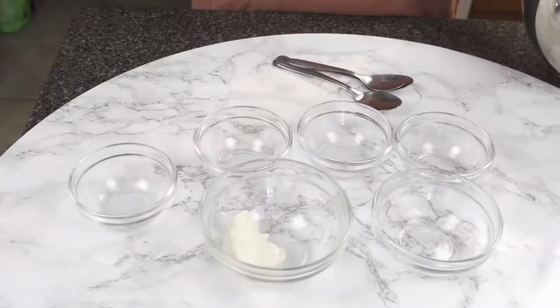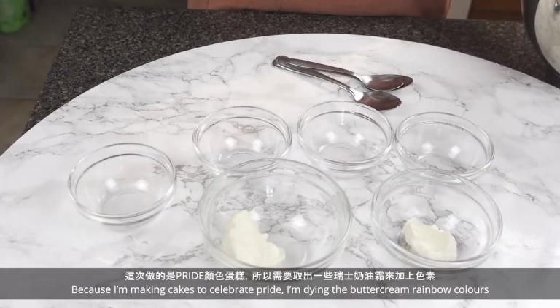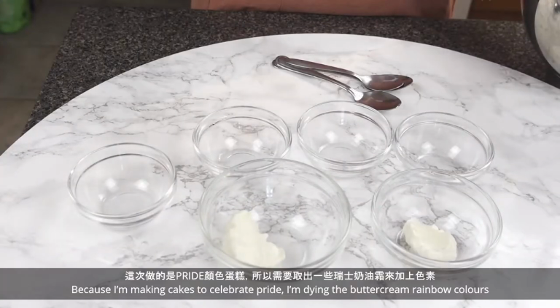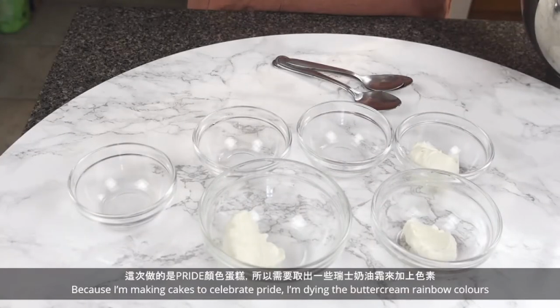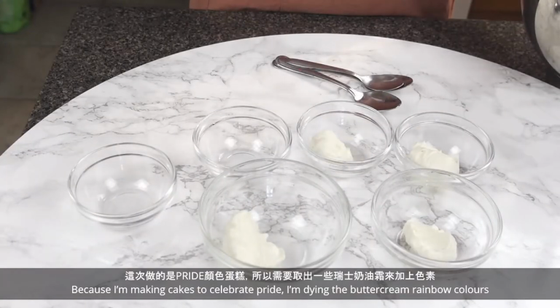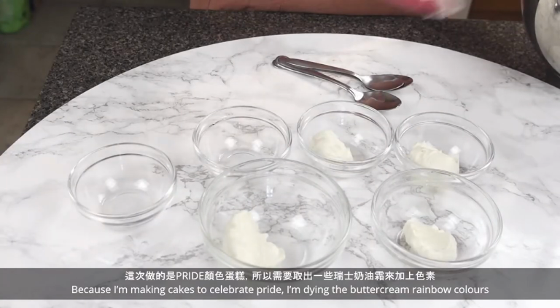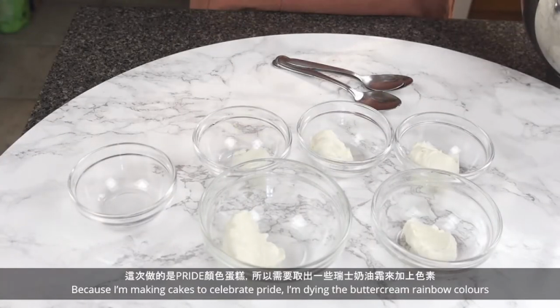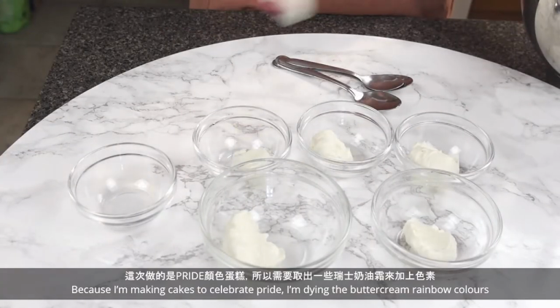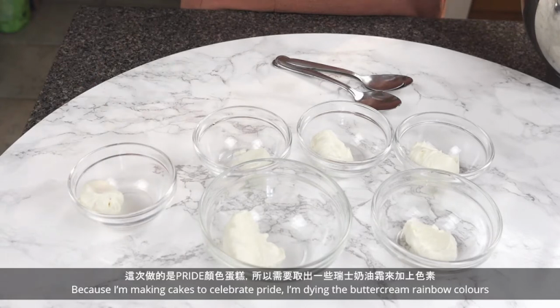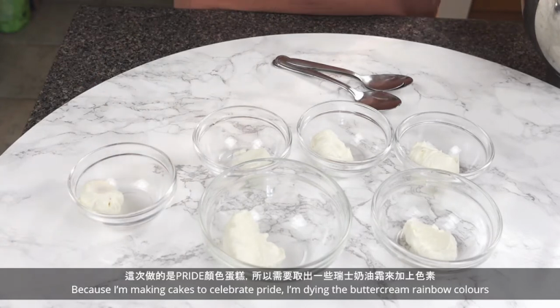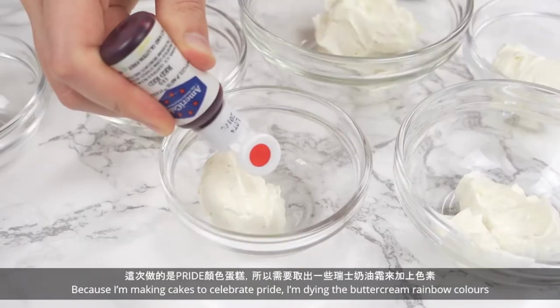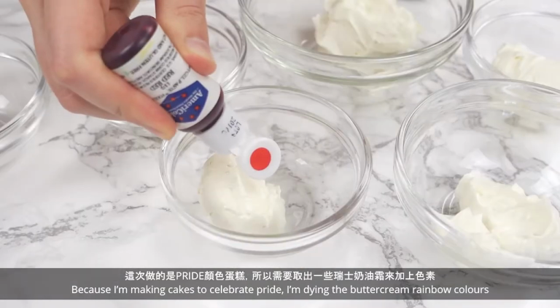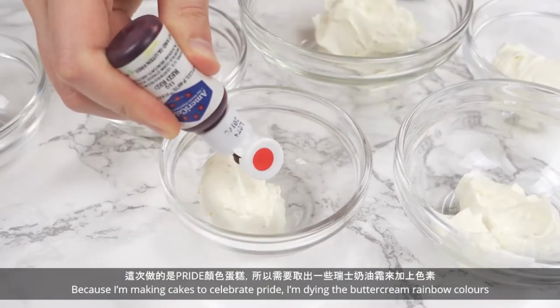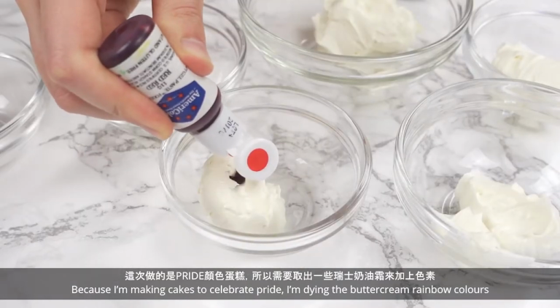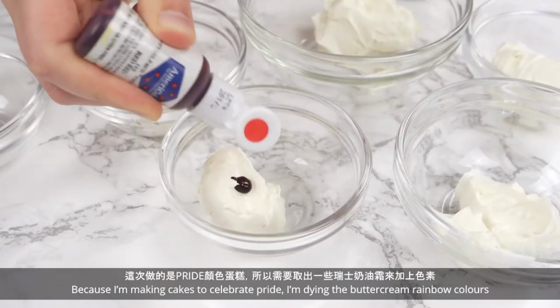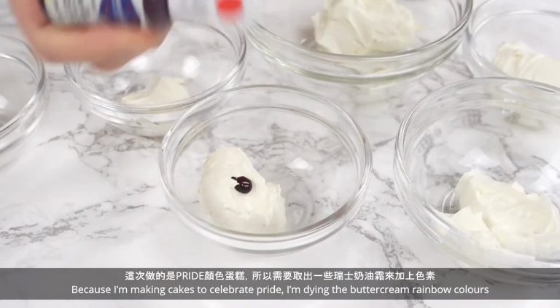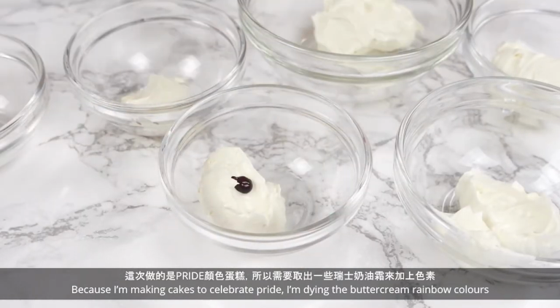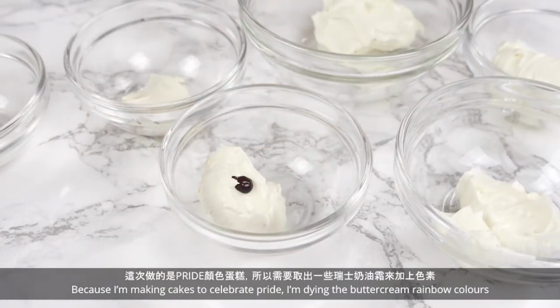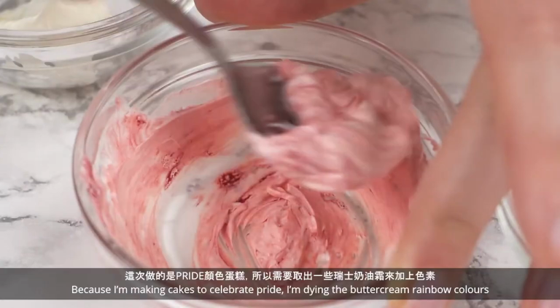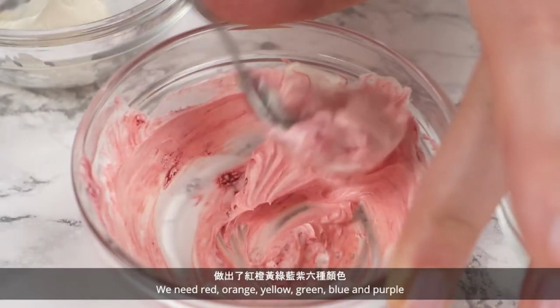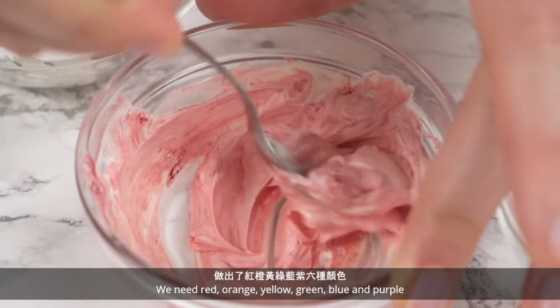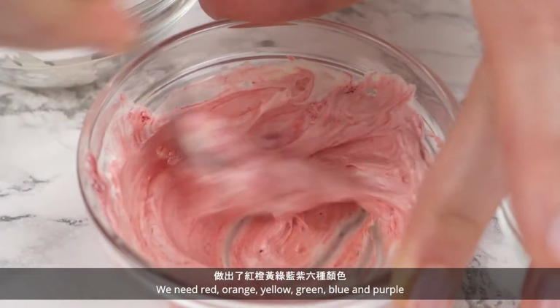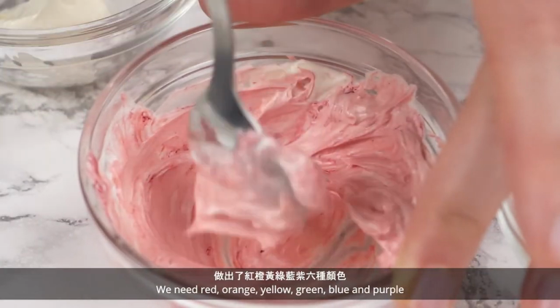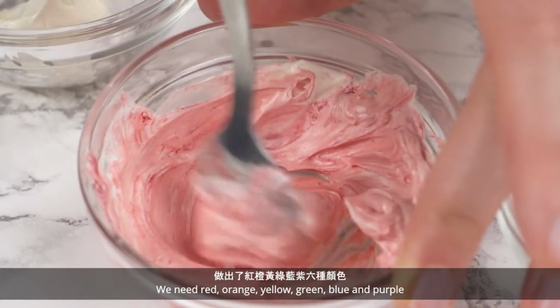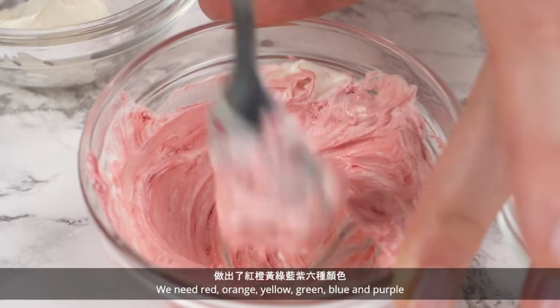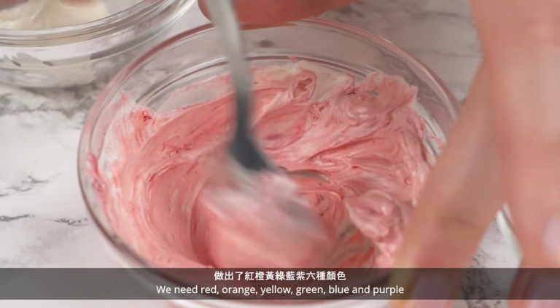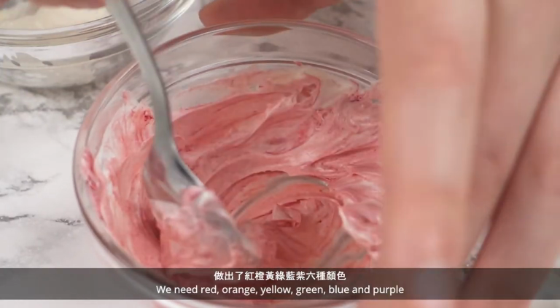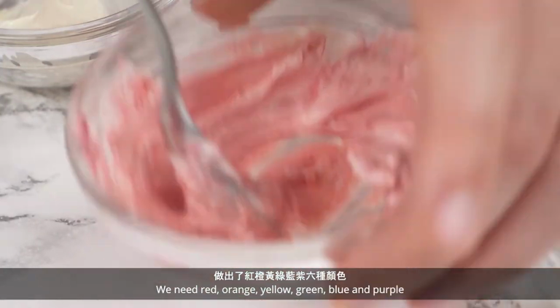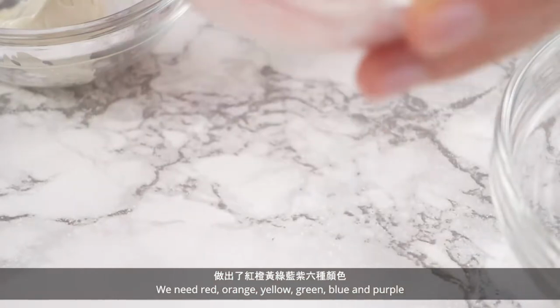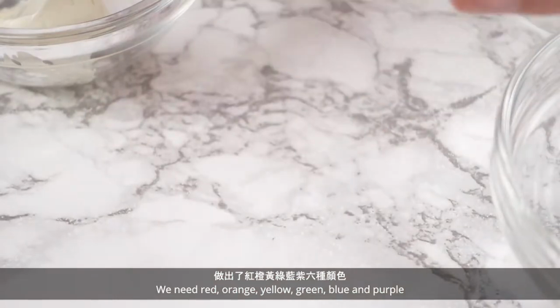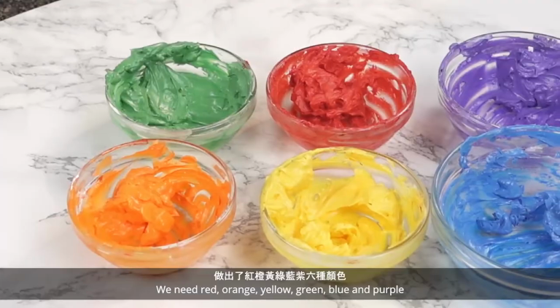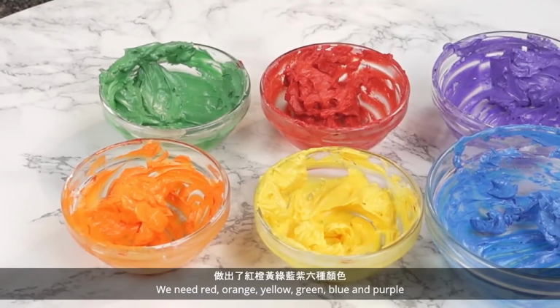Because I'm making cakes to celebrate pride, I'm dyeing the buttercream rainbow colors. We need red, orange, yellow, green, blue, and purple.